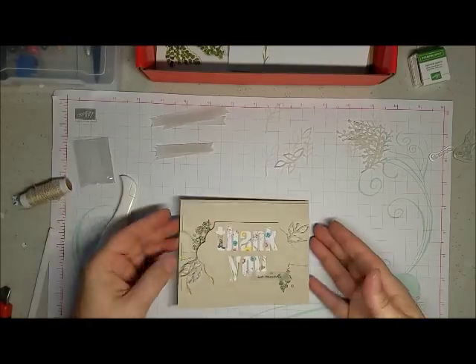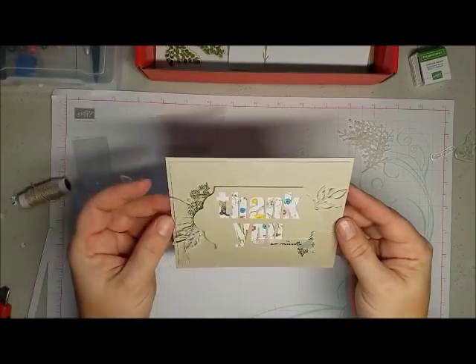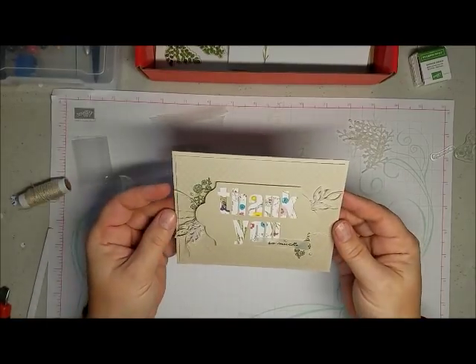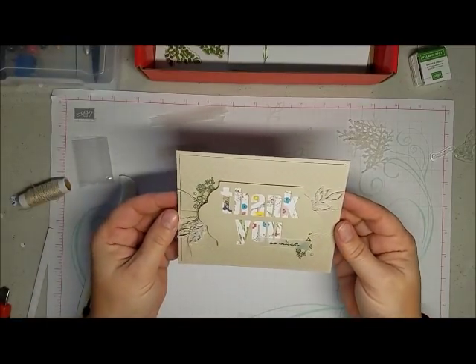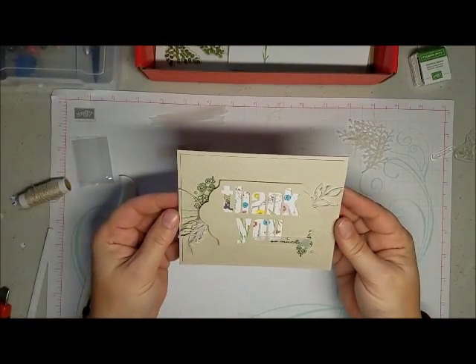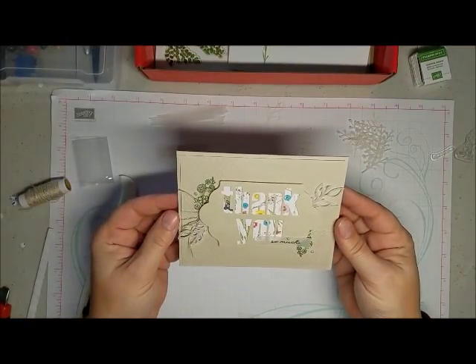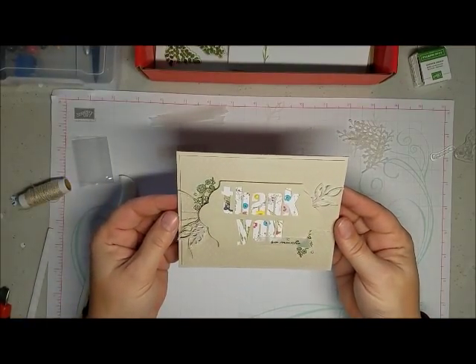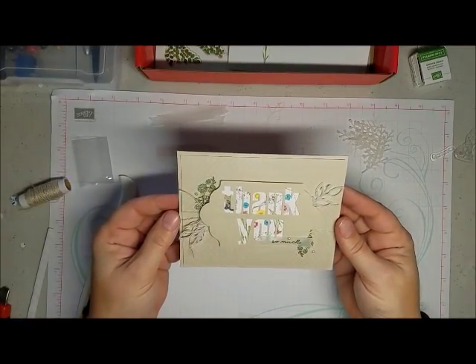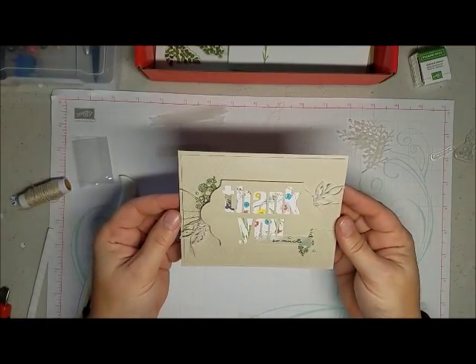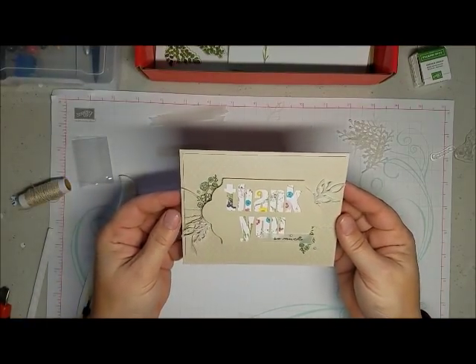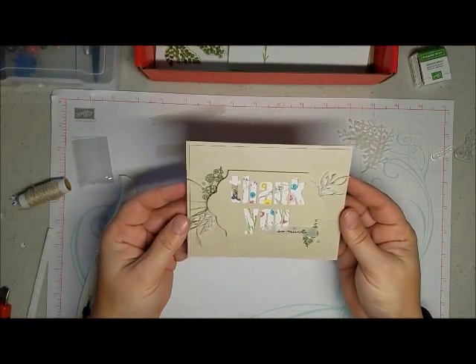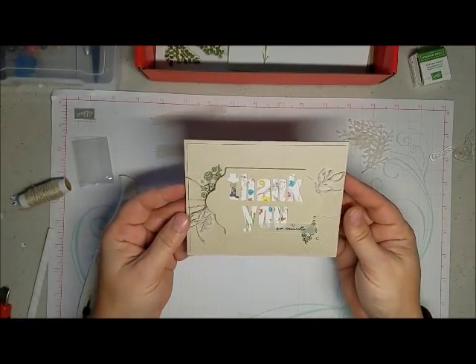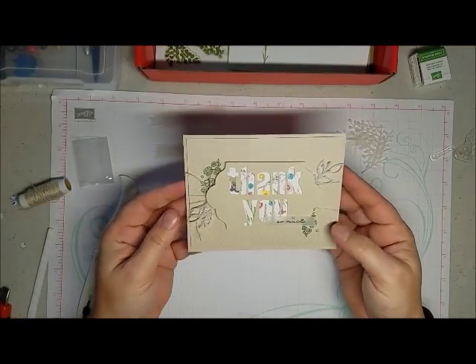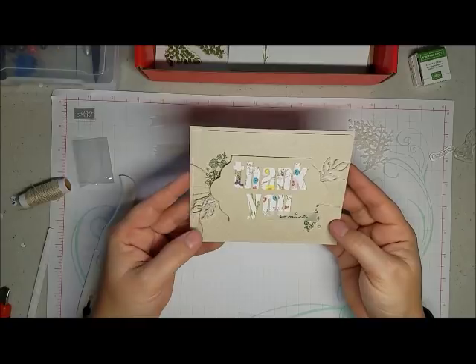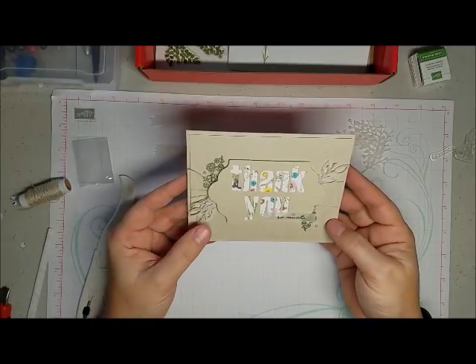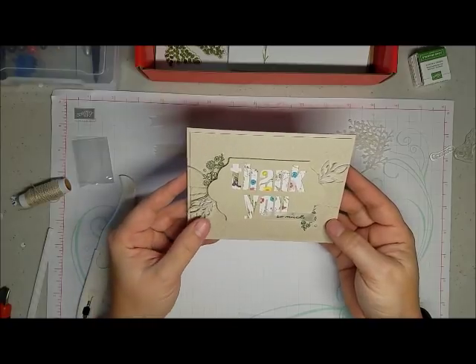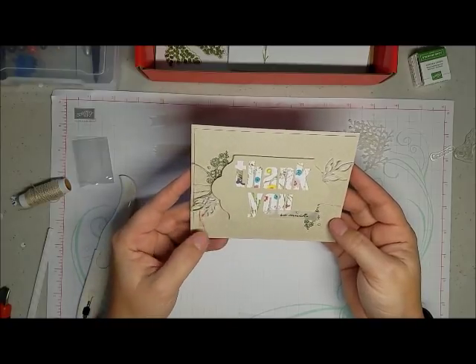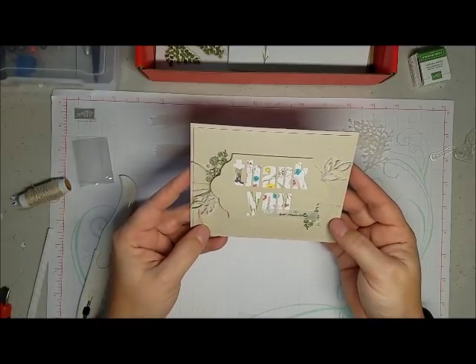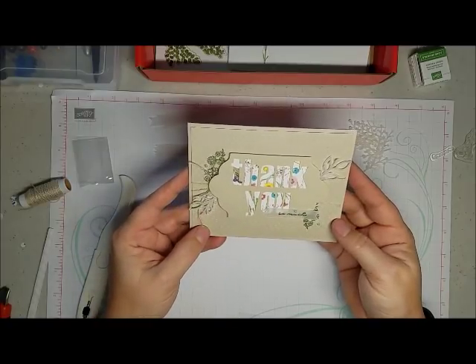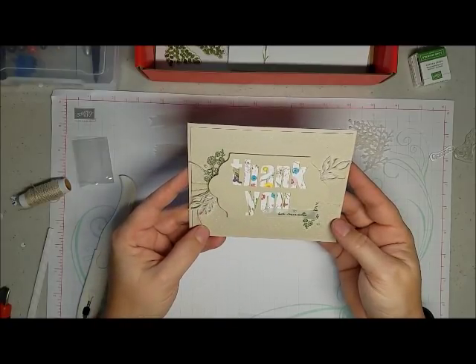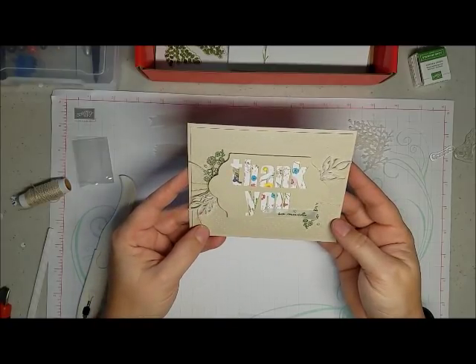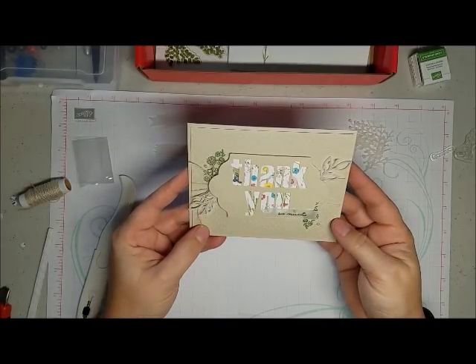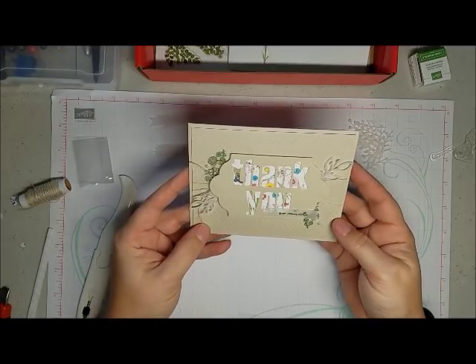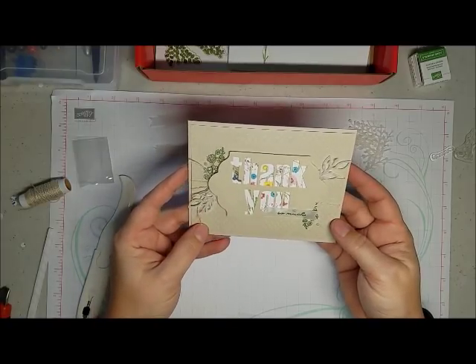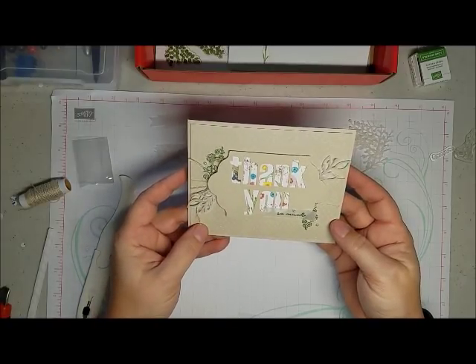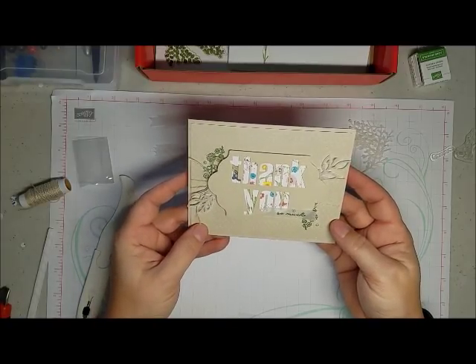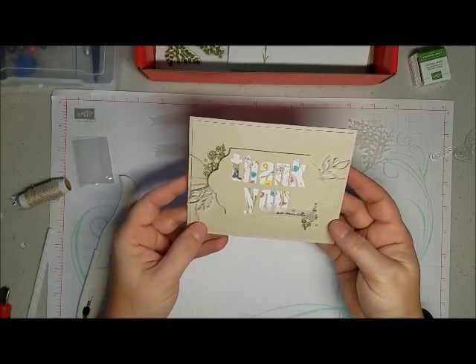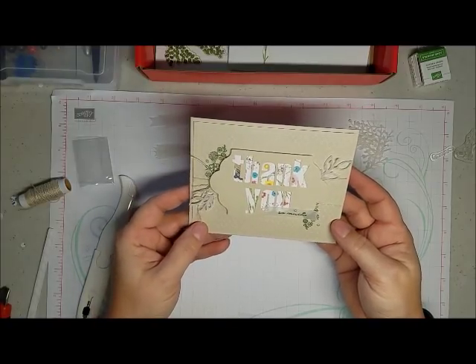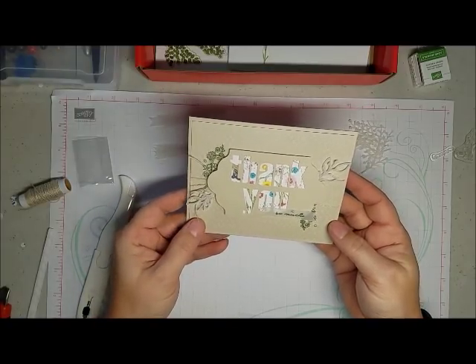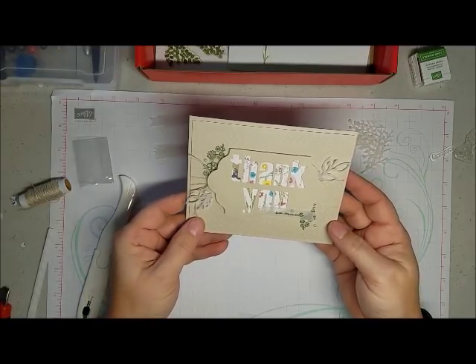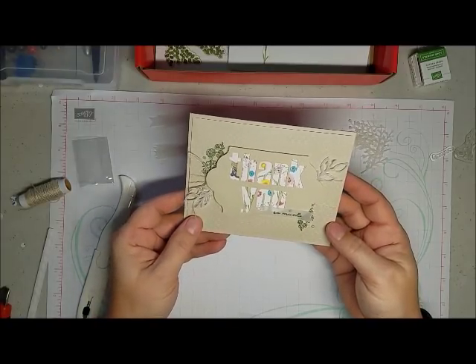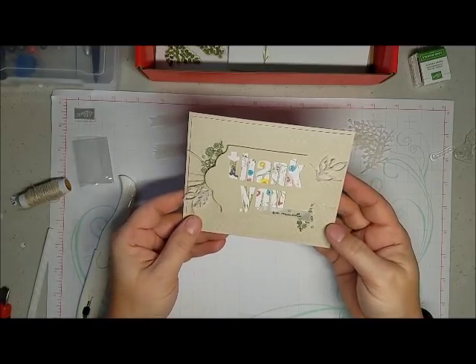That is my version of the card per the instructions. Now I will come back with some alternatives.